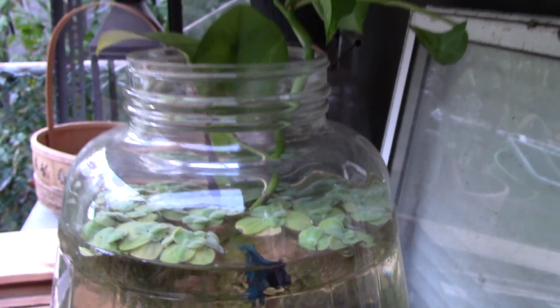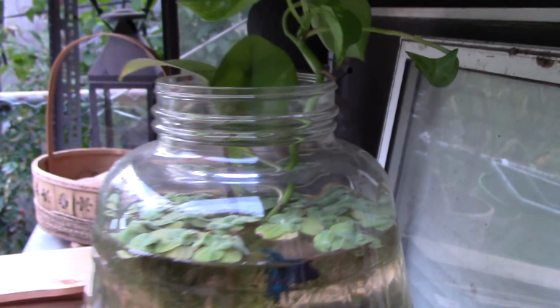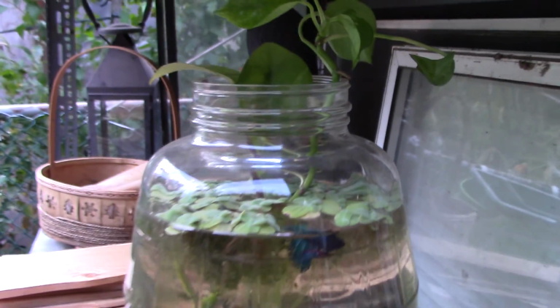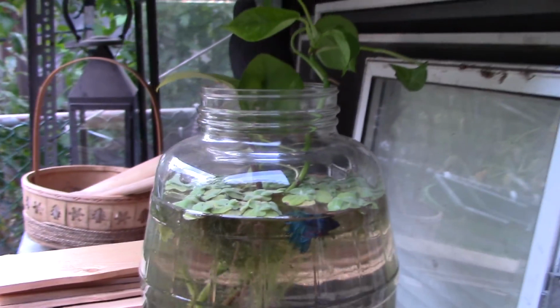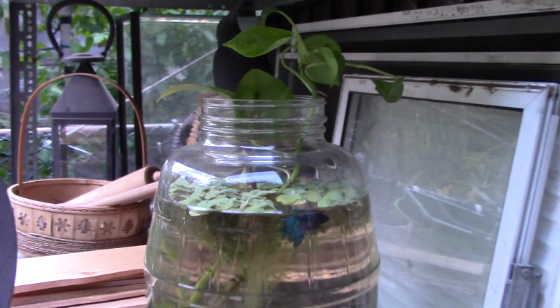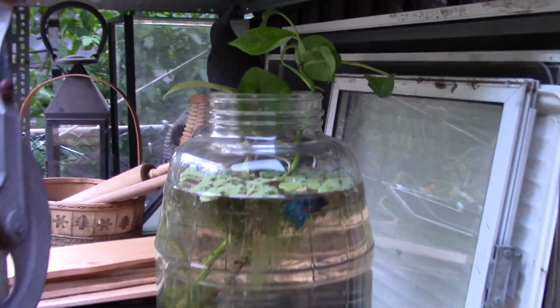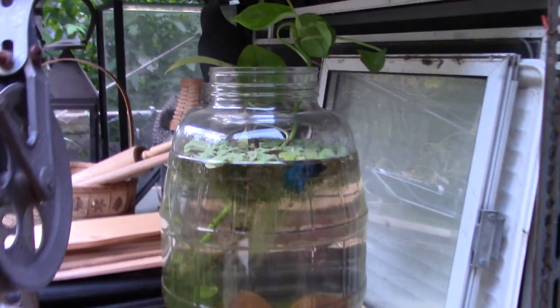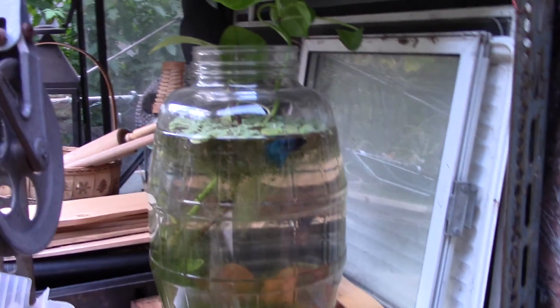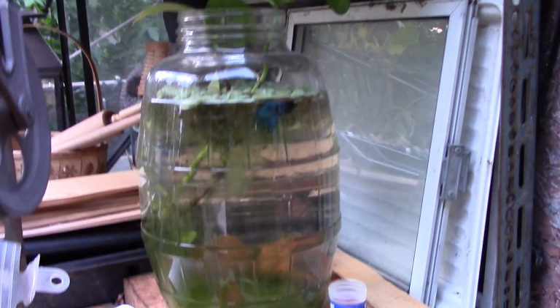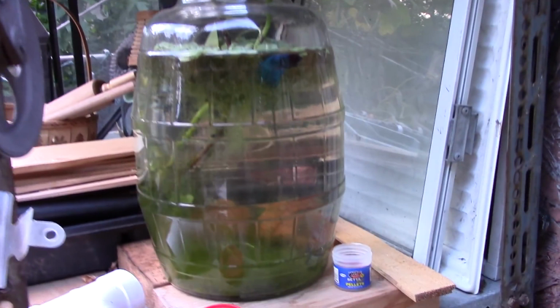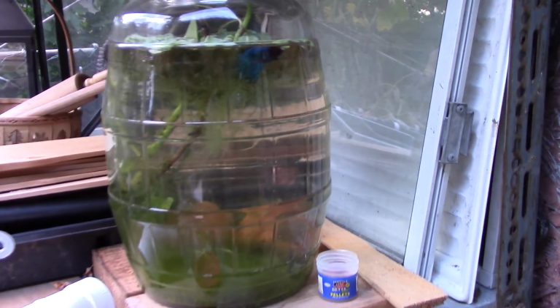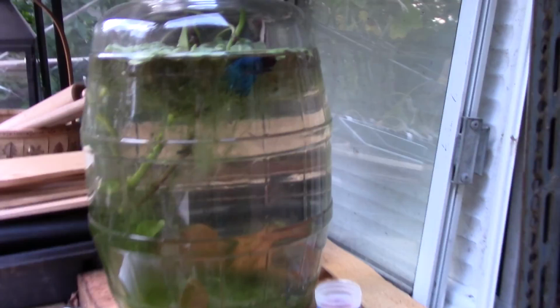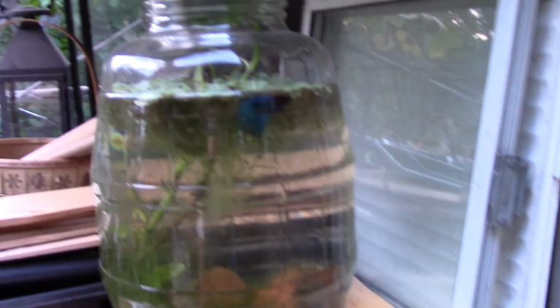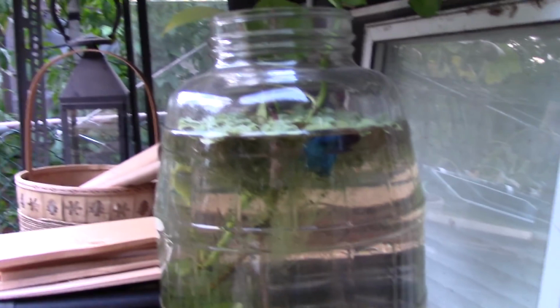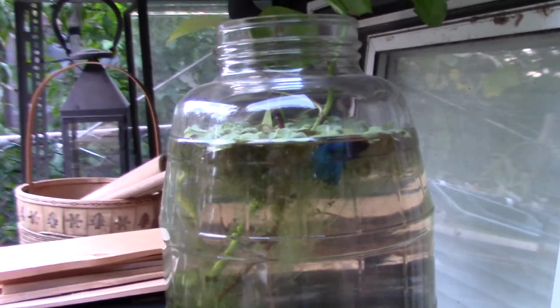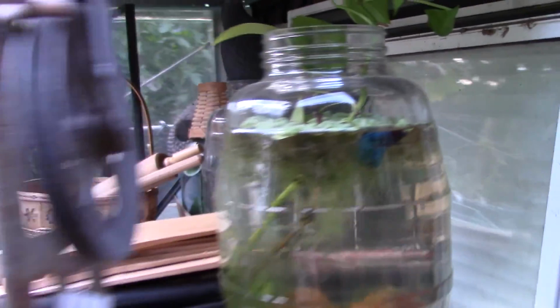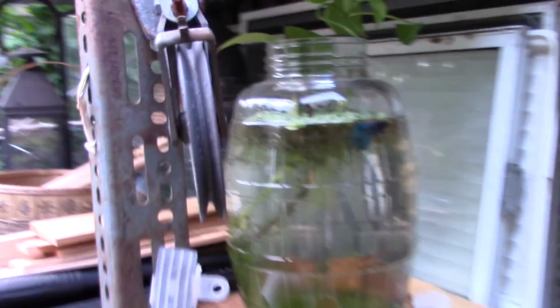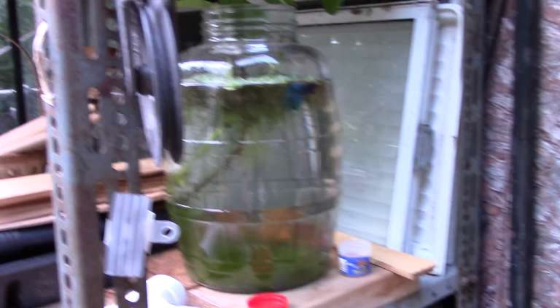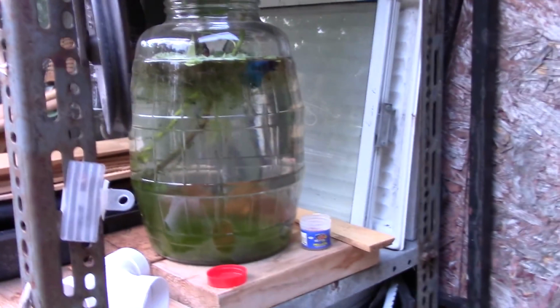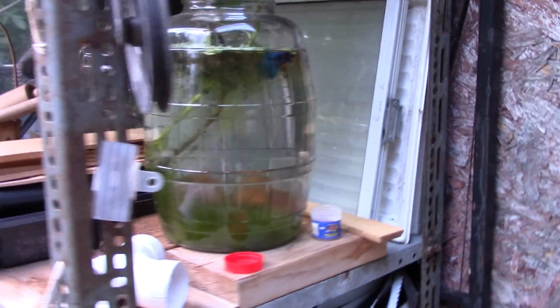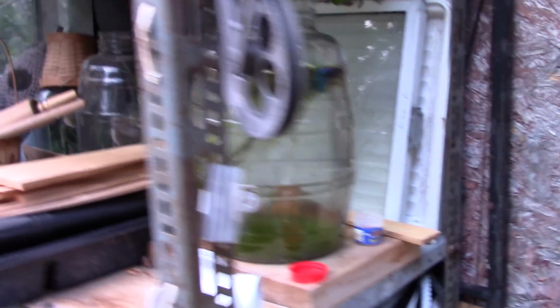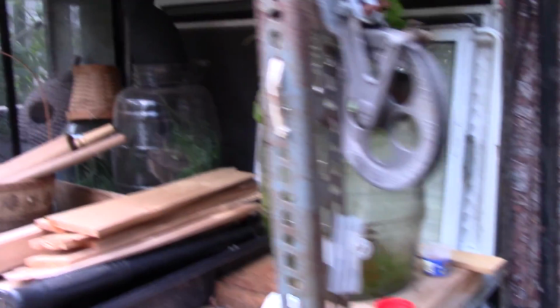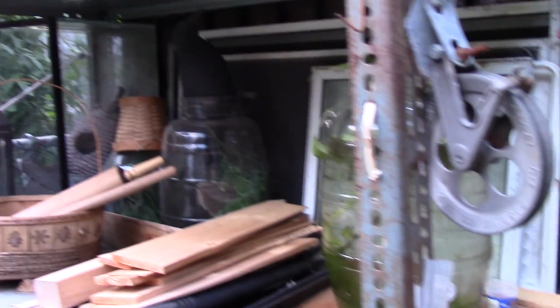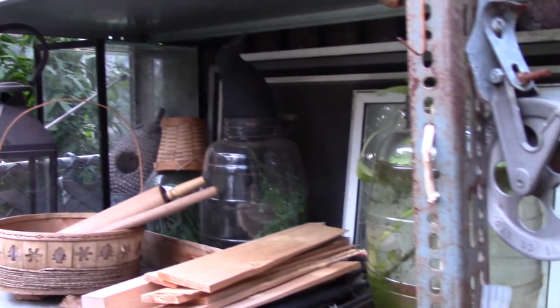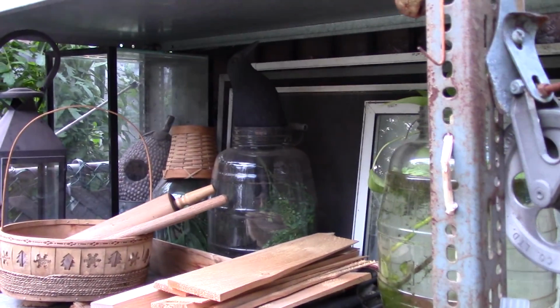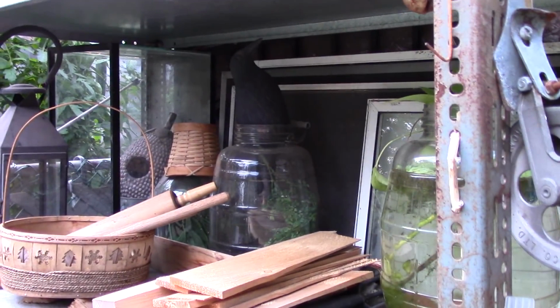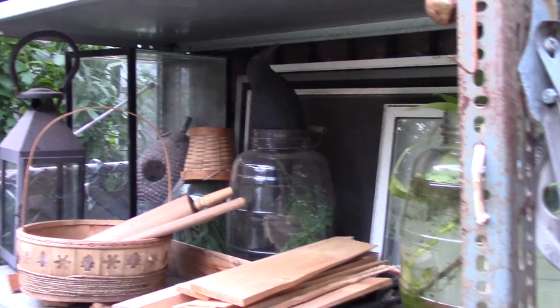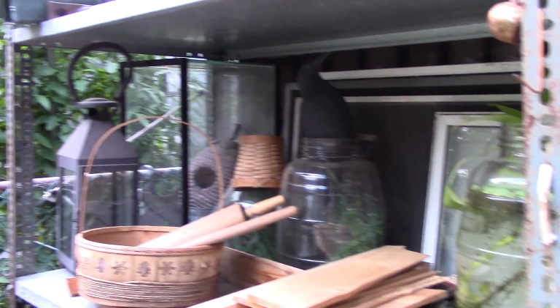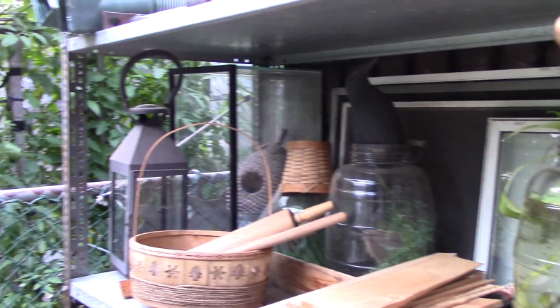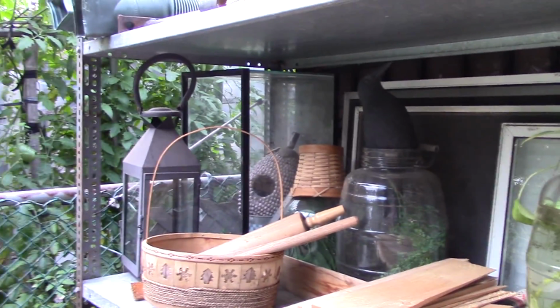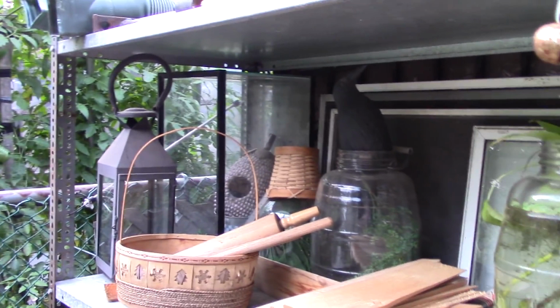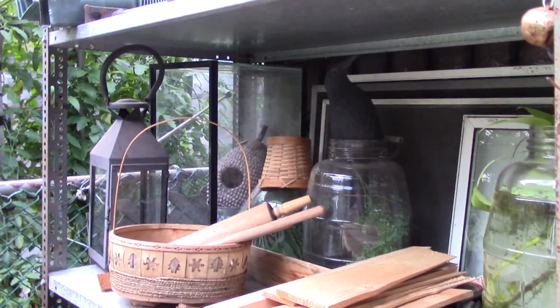Just a big jar I found one day - got a couple of them there ready to go. Got a 10 gallon there.